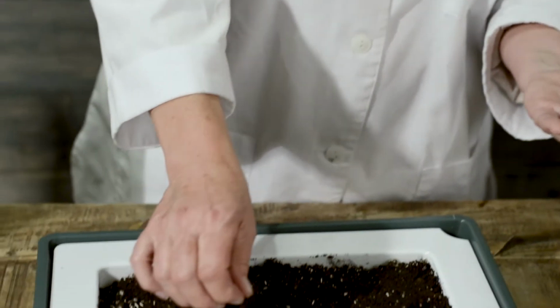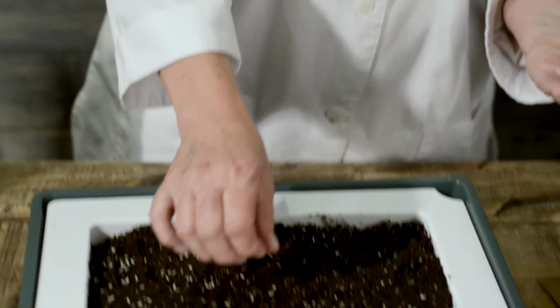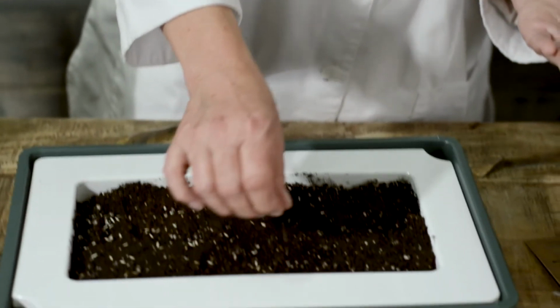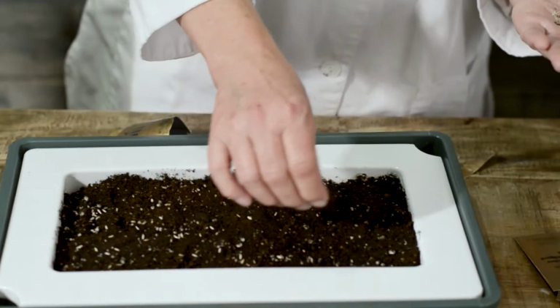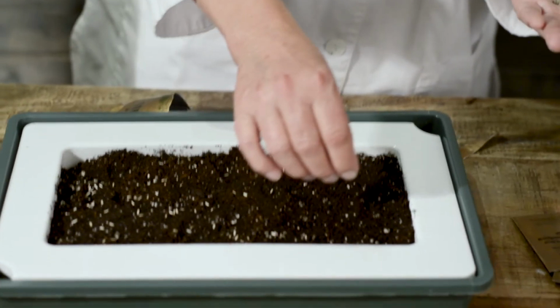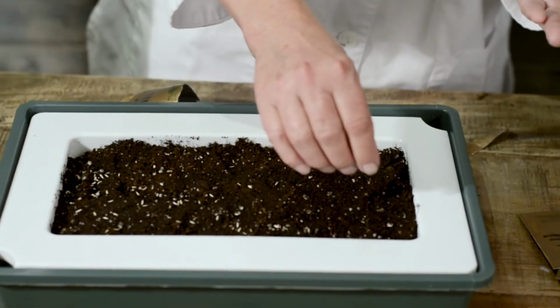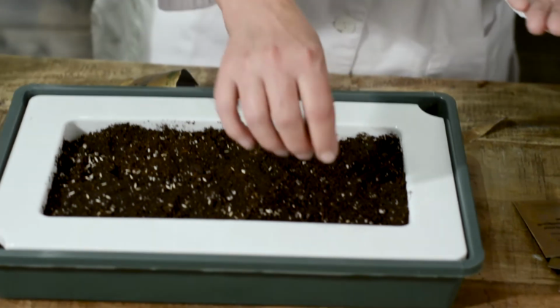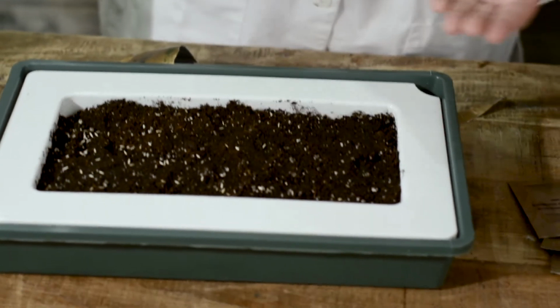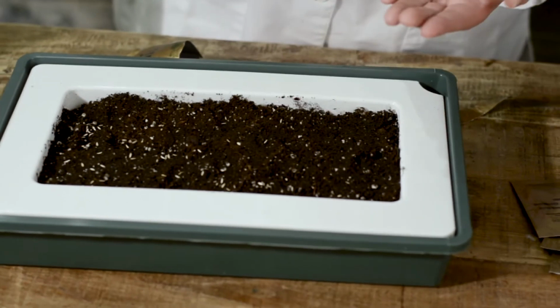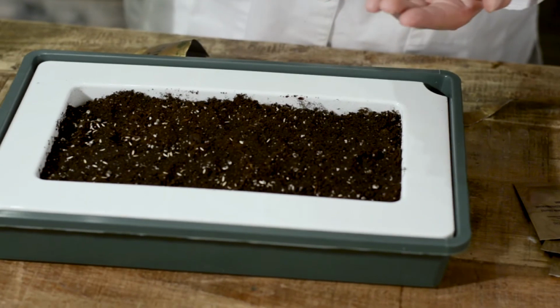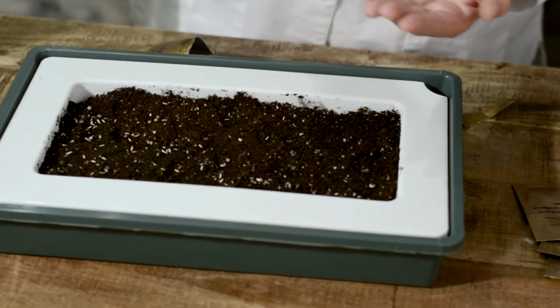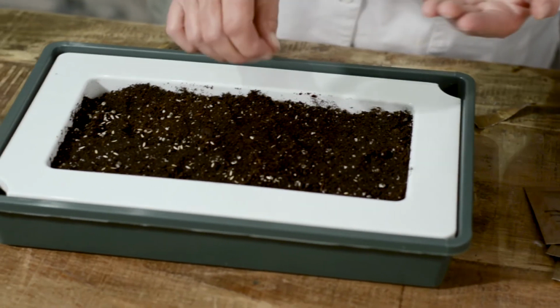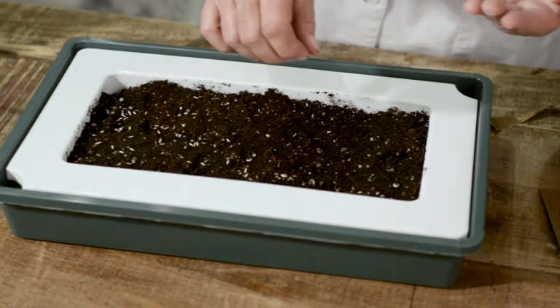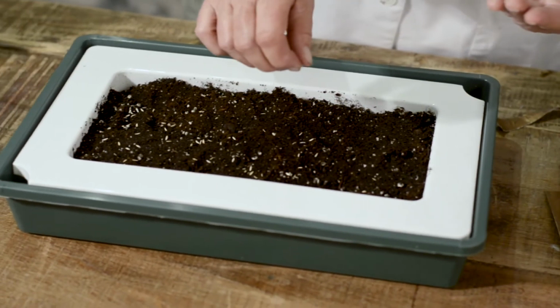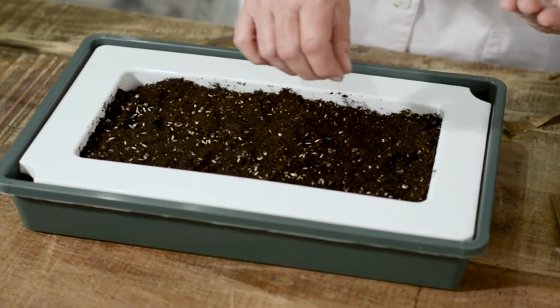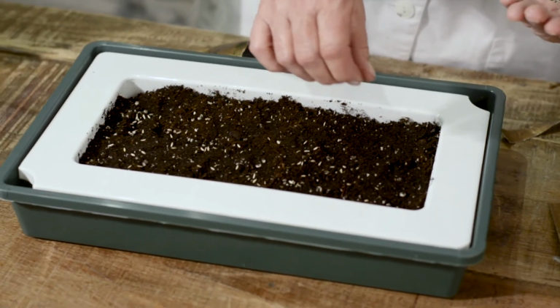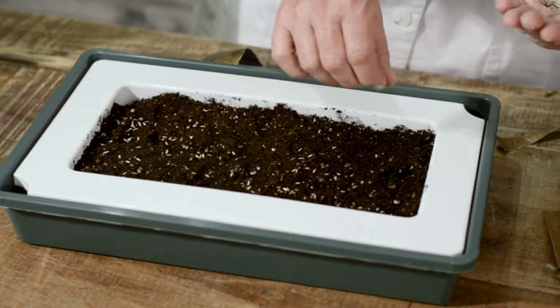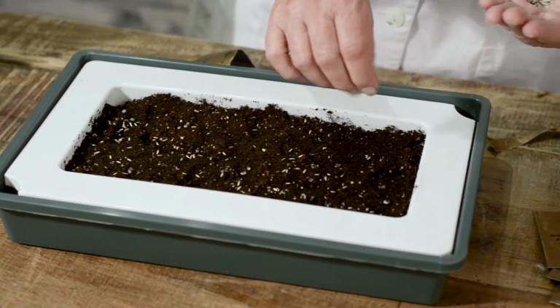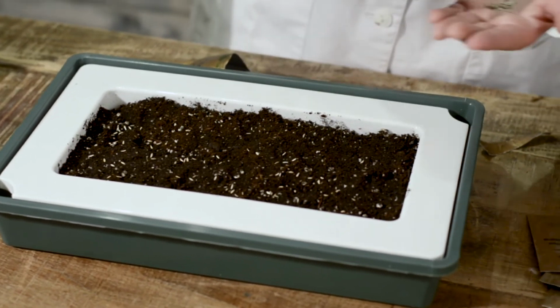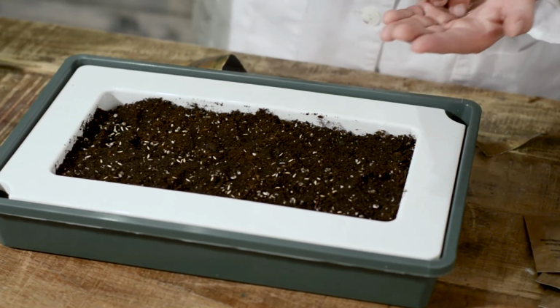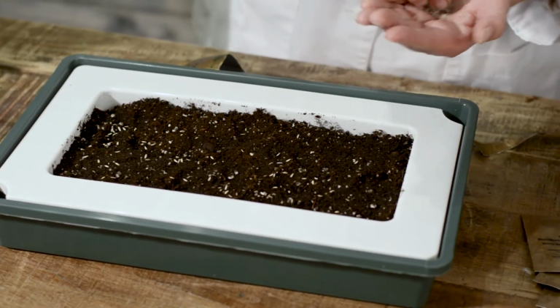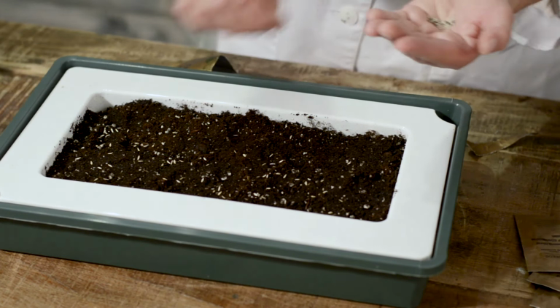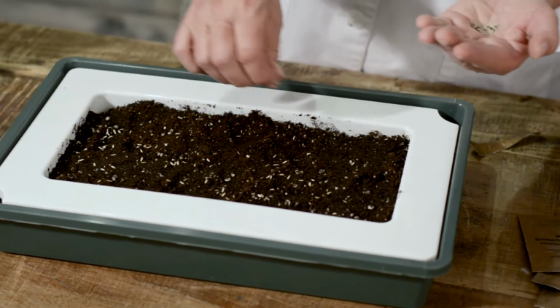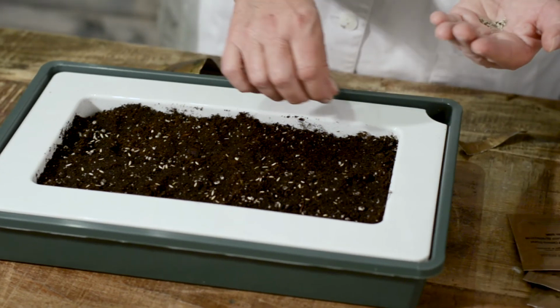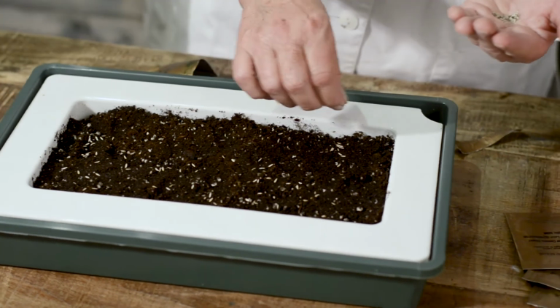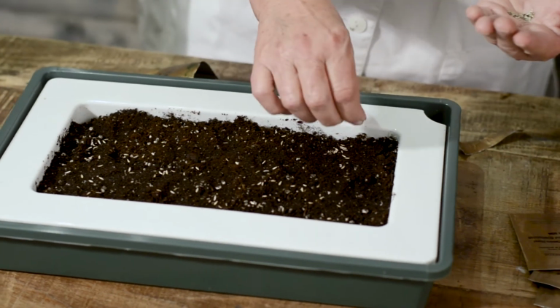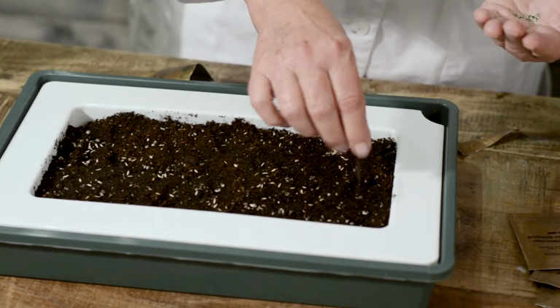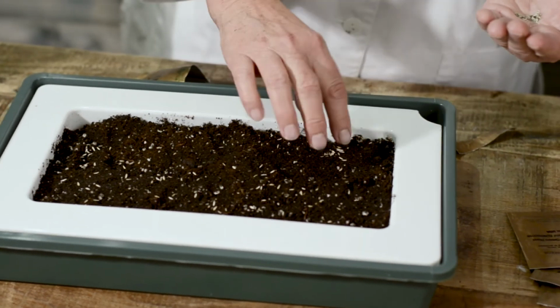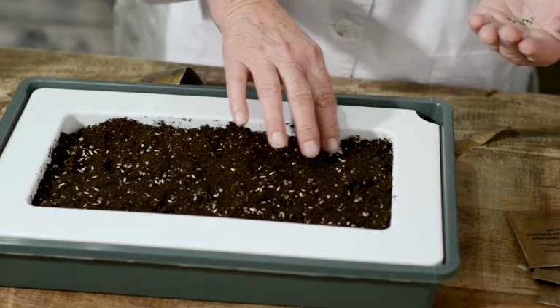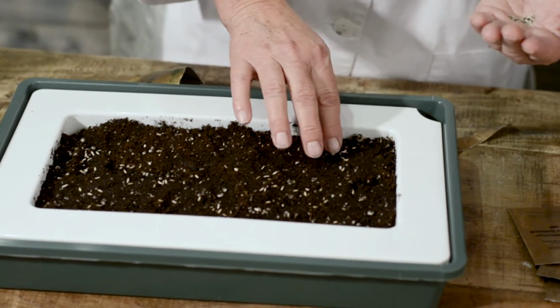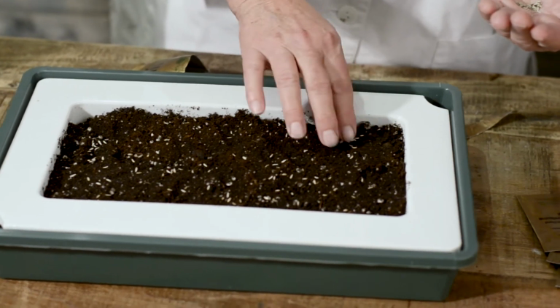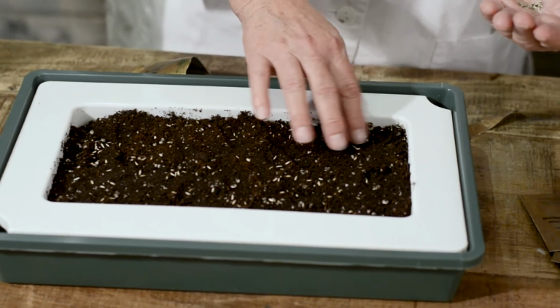This packet of the Lettuce Mini Greens Blend has got 200 seeds in it, so we're just going to go ahead and start sowing, sprinkling these evenly over the soil. They need light to germinate, so we're not going to cover them at all.